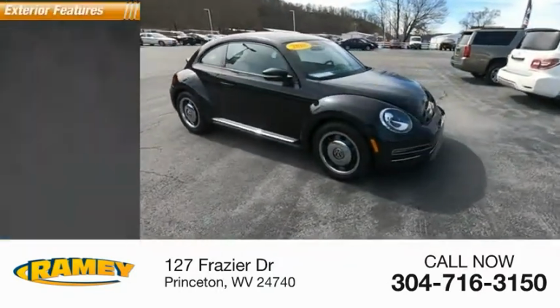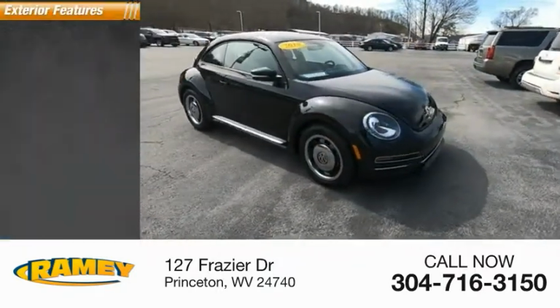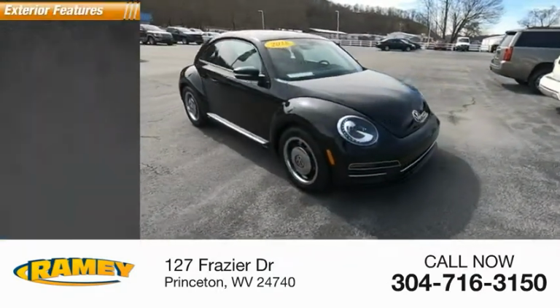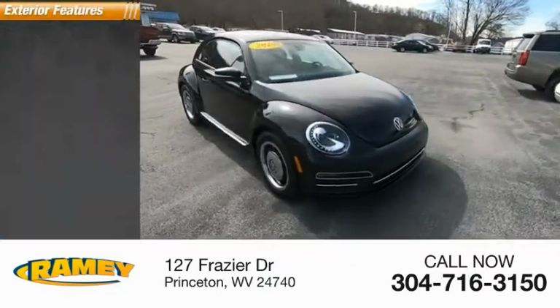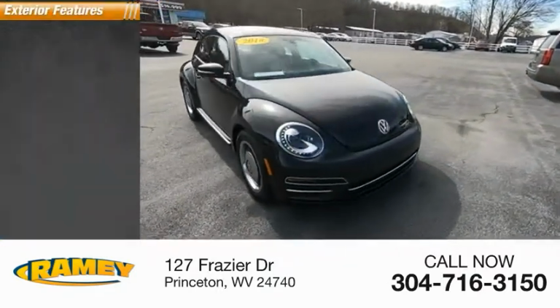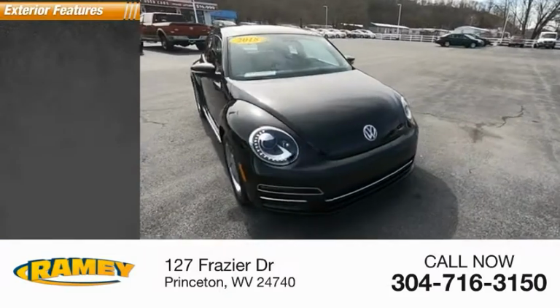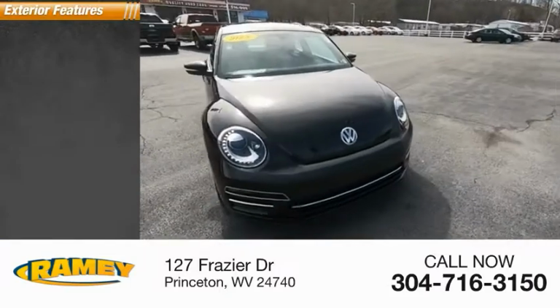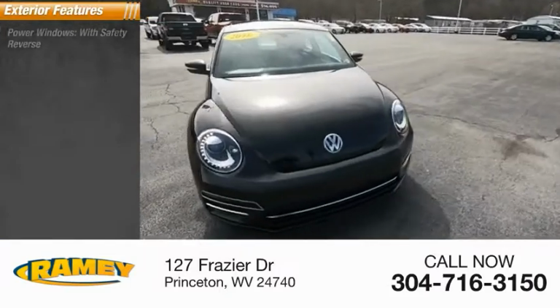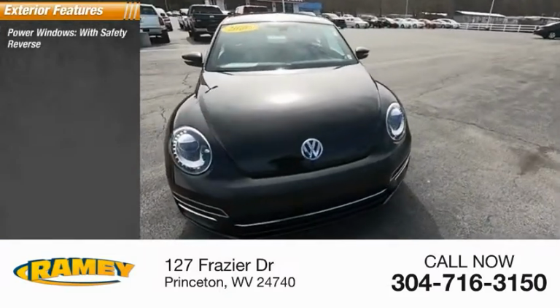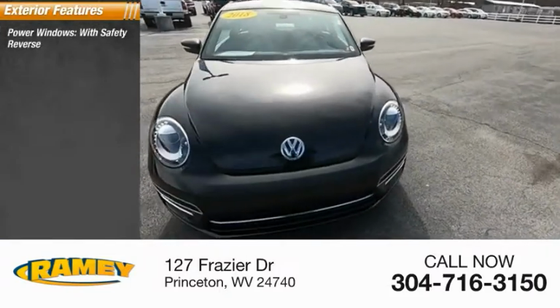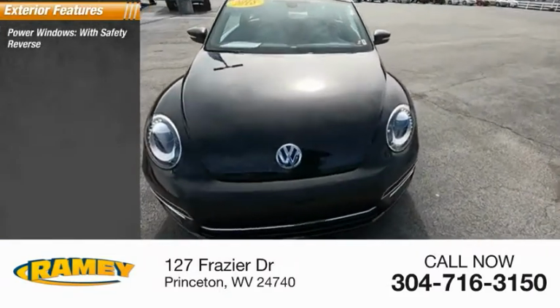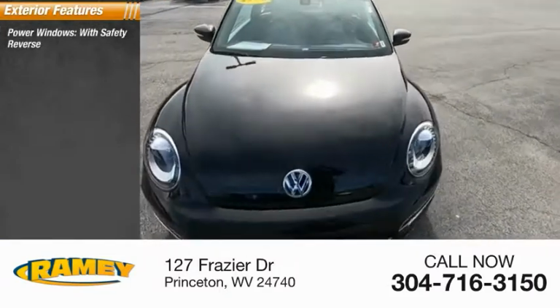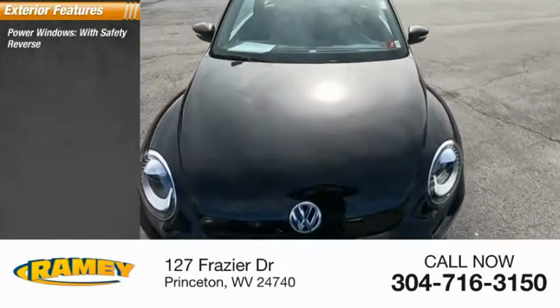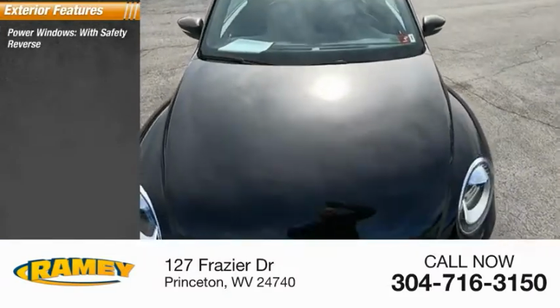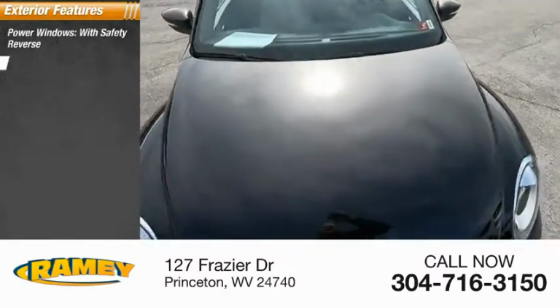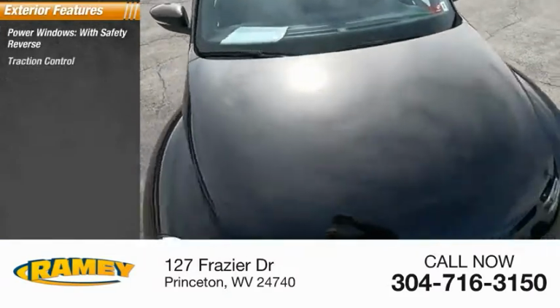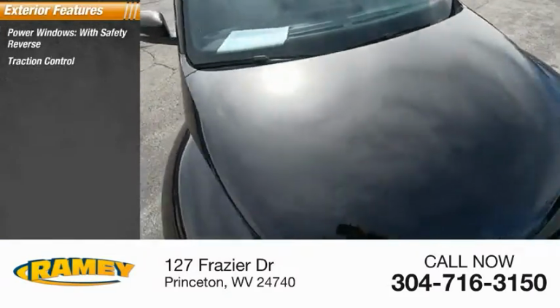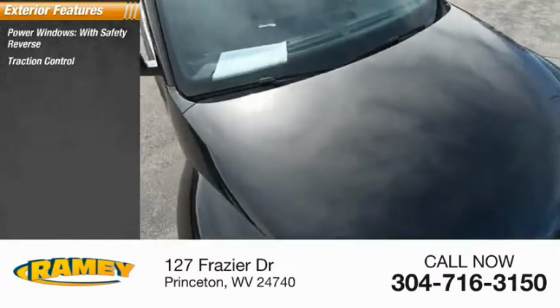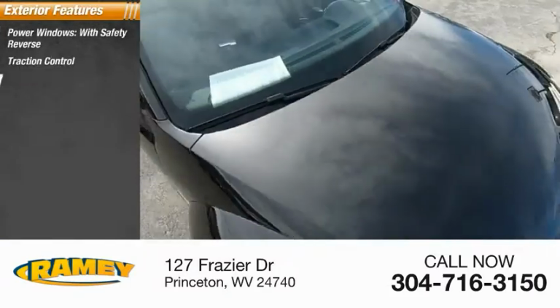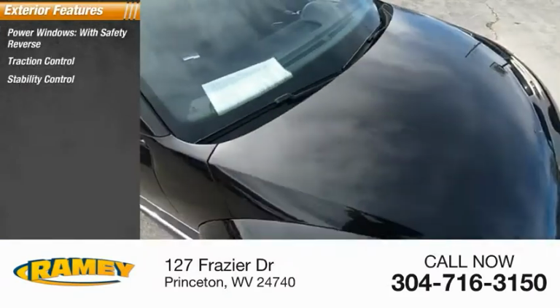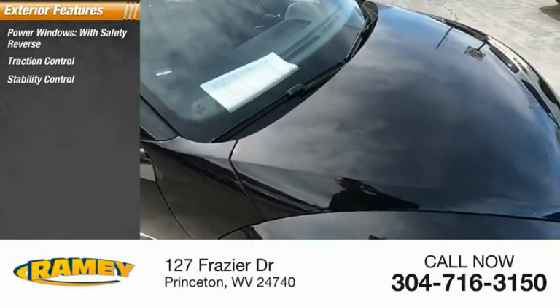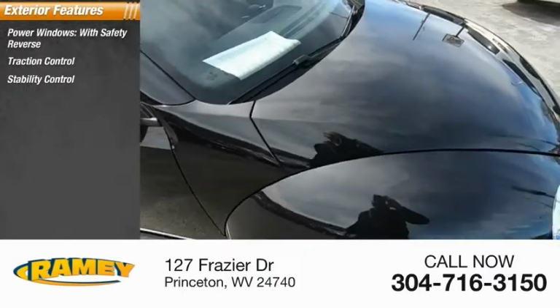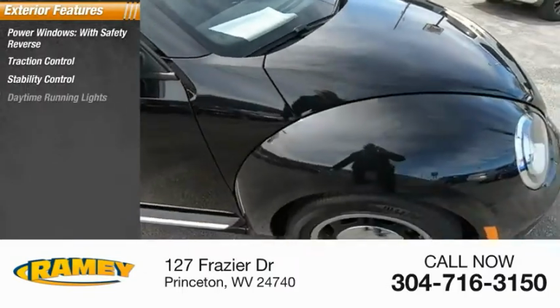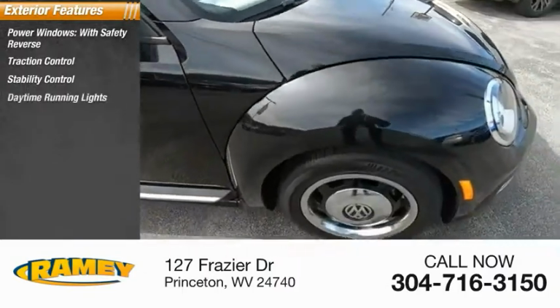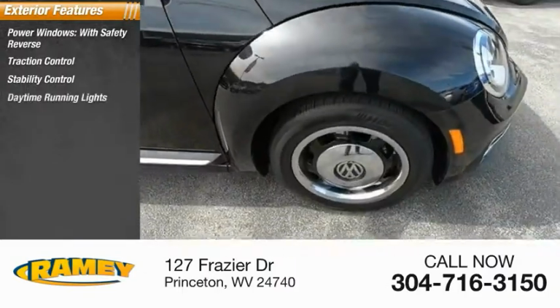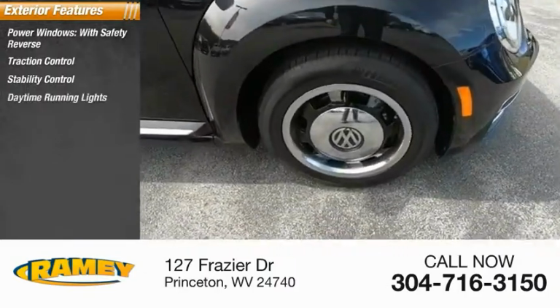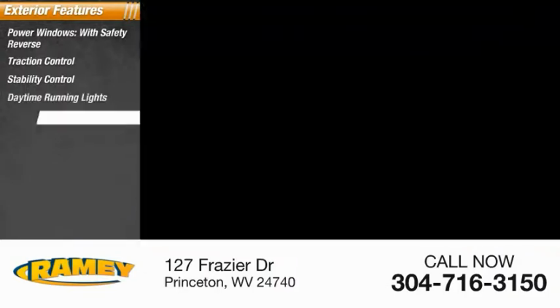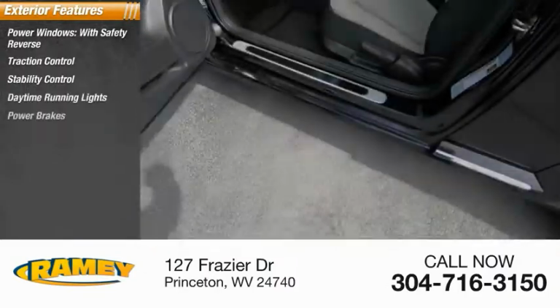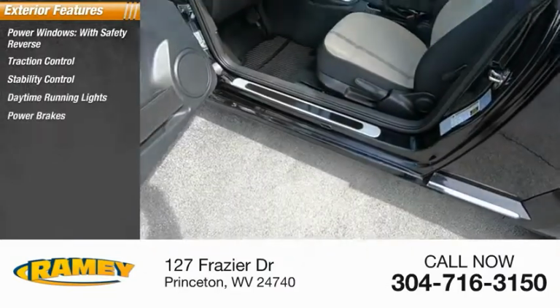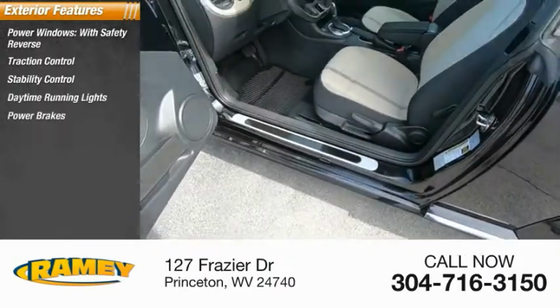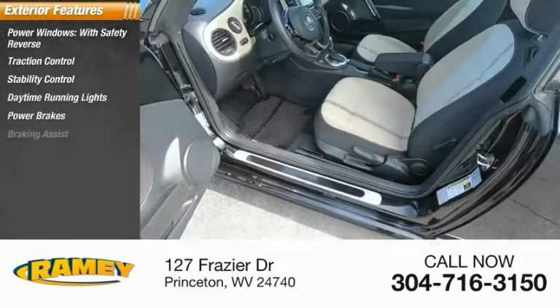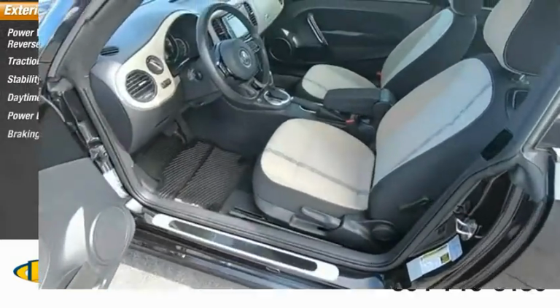Here are some of this vehicle's great options. Power windows with safety reverse, traction control, stability control, daytime running lights, power brakes, and braking assist.